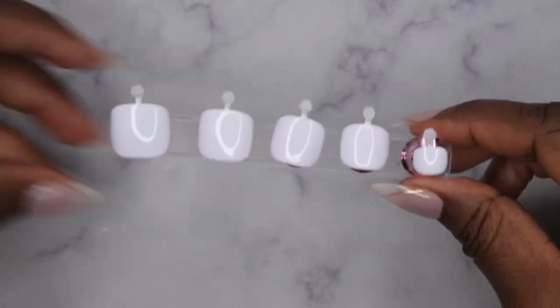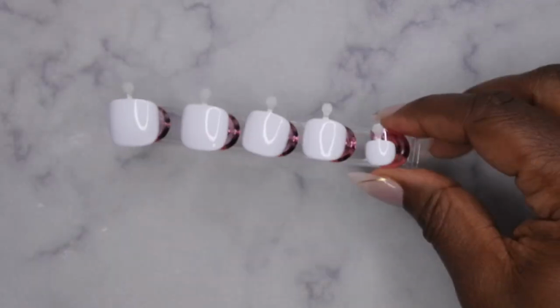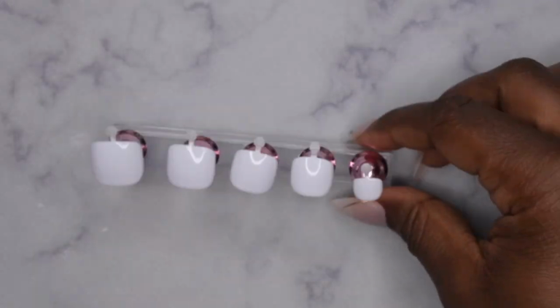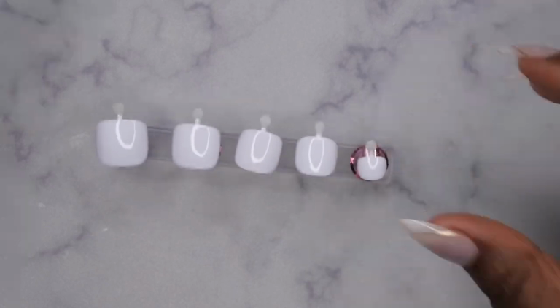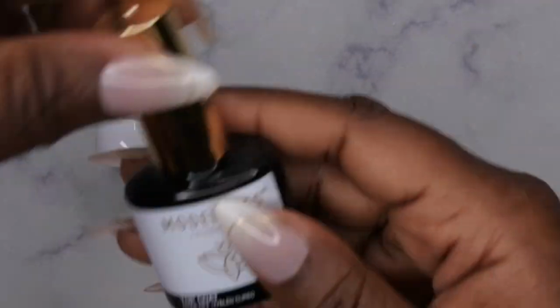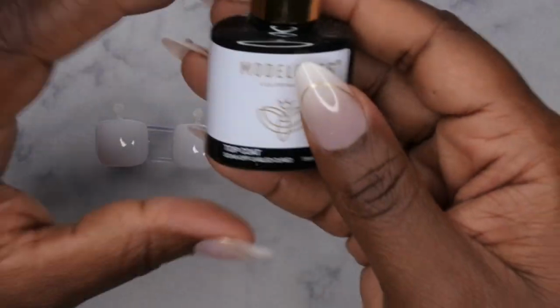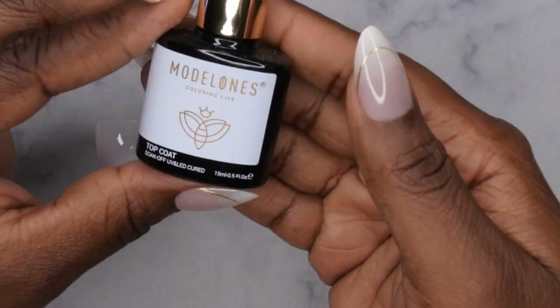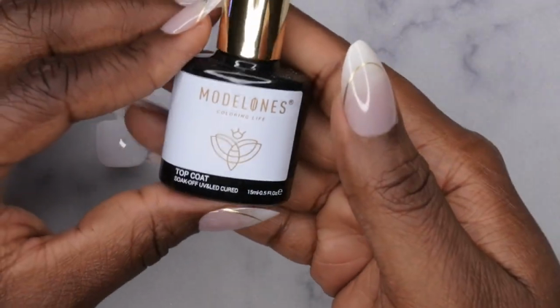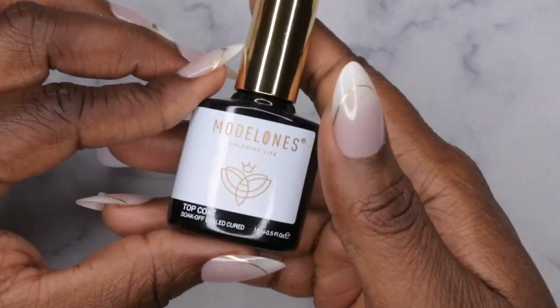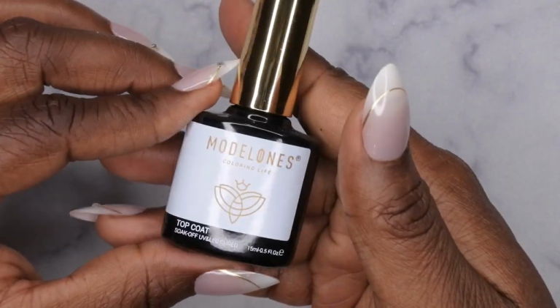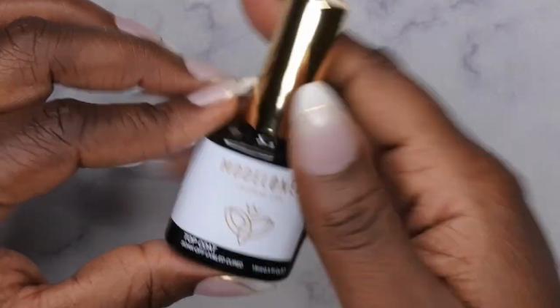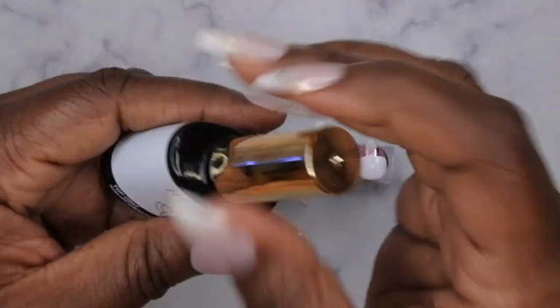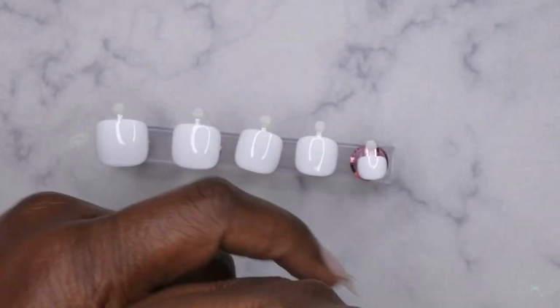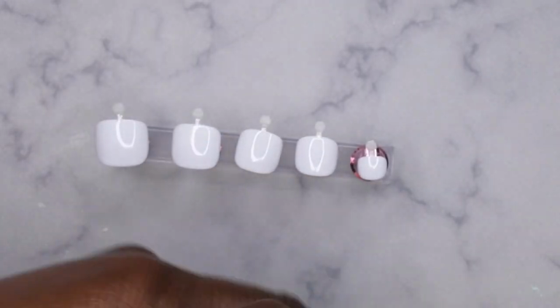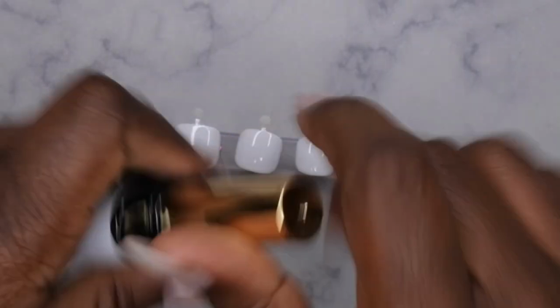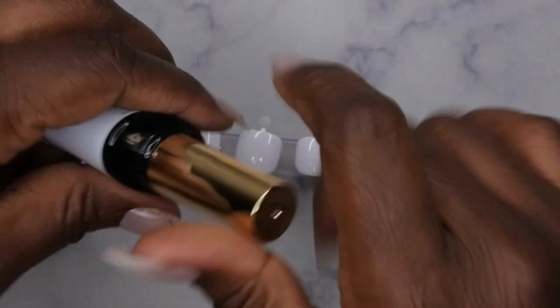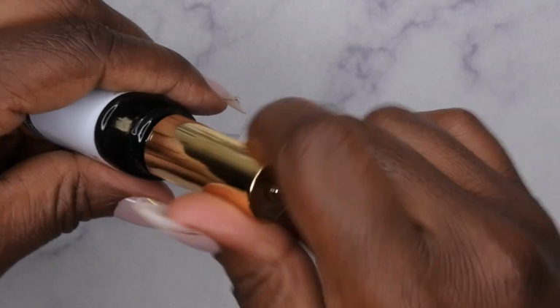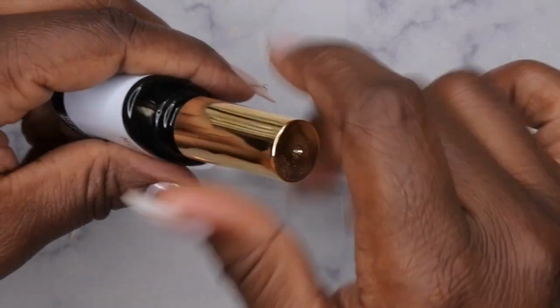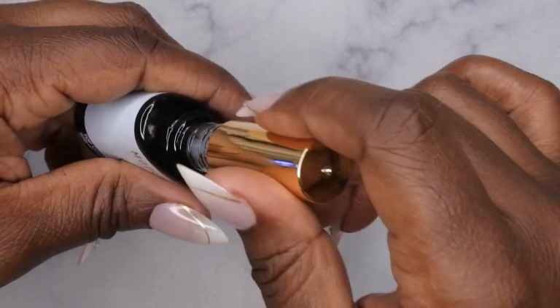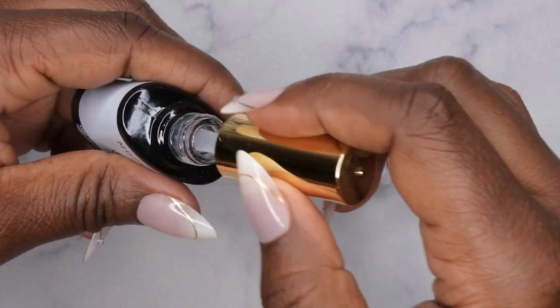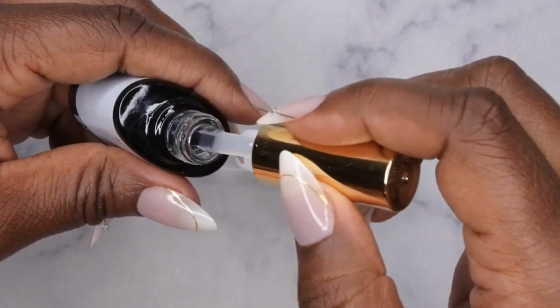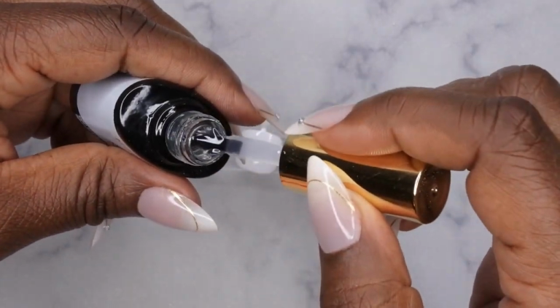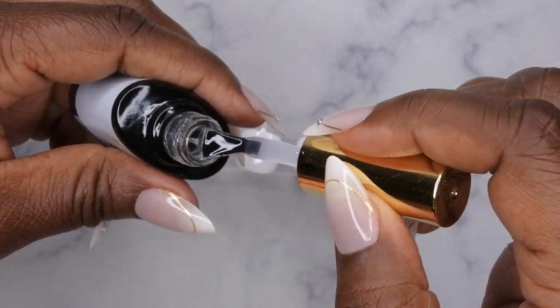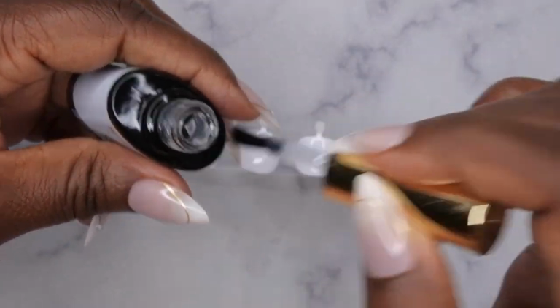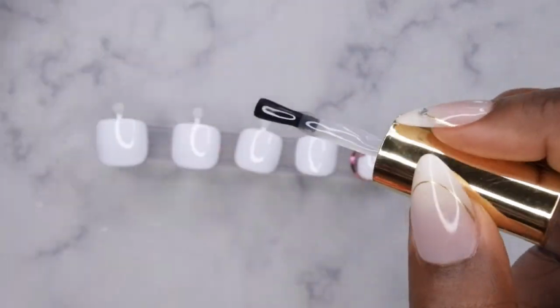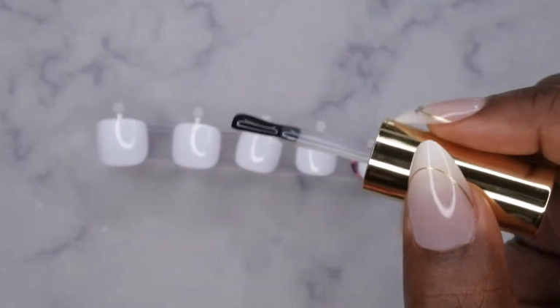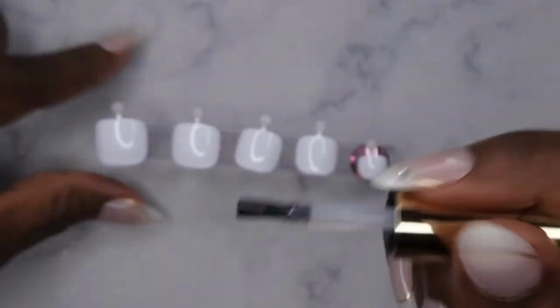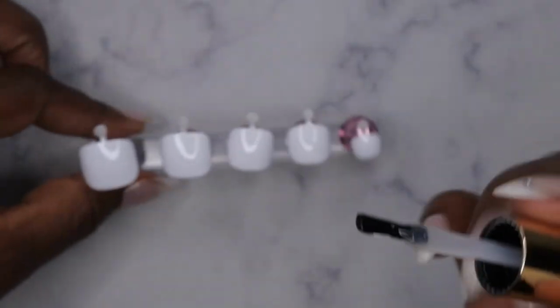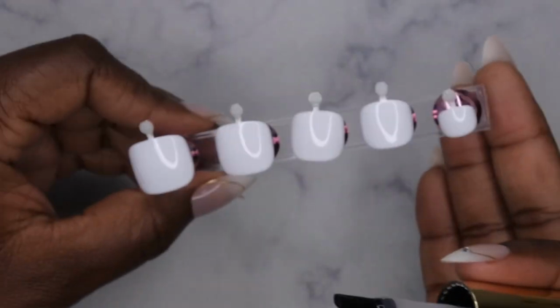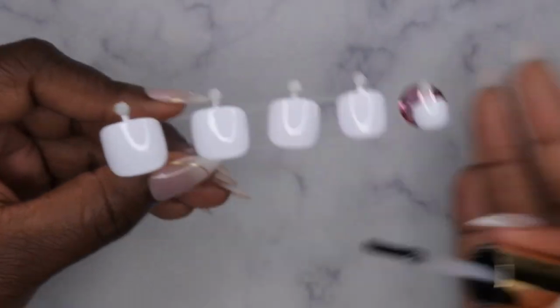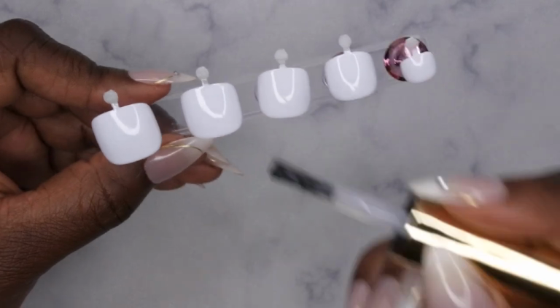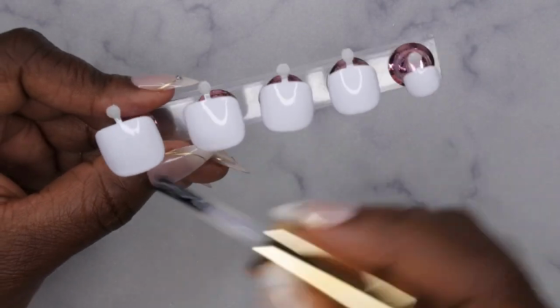This is what two layers of the white gel polish looks like. The last thing left to do is just go in with your top coat — I'm using my Model One top coat. All the products I'm using I'll be sure to link down in the description box below. You just top coat the nails and then we're all done.